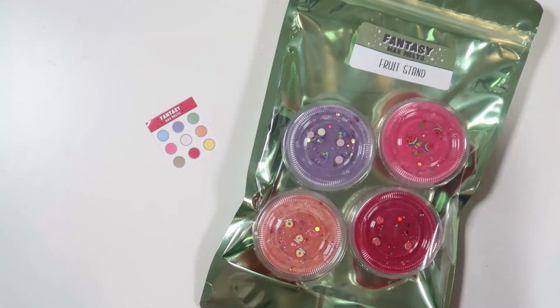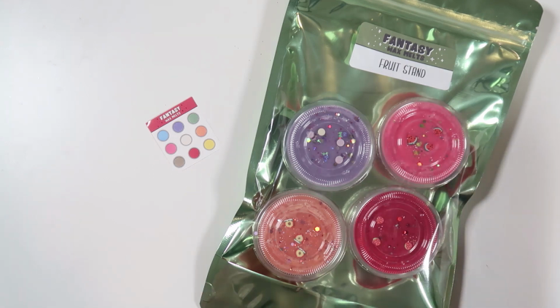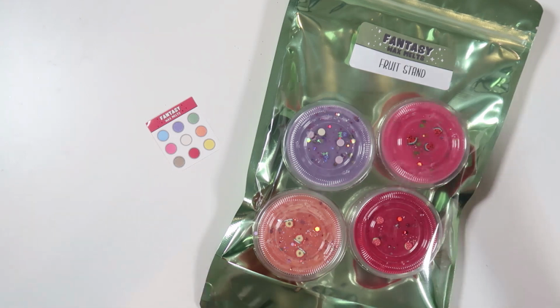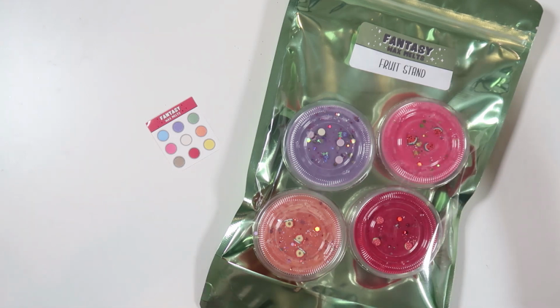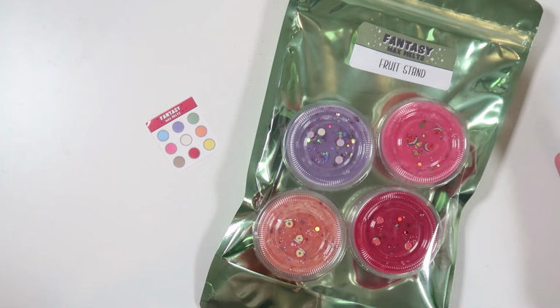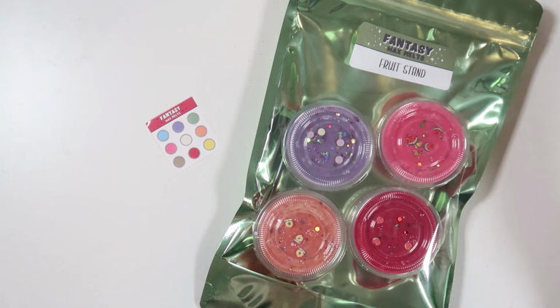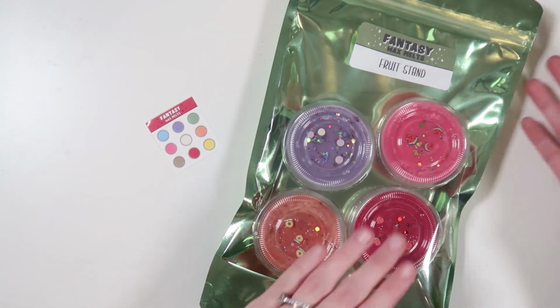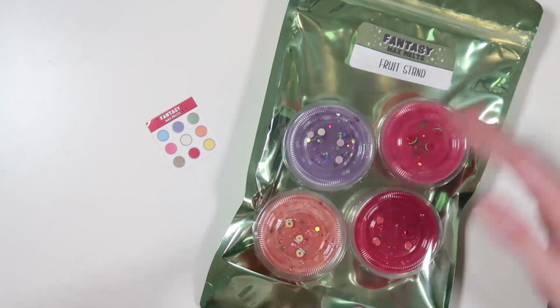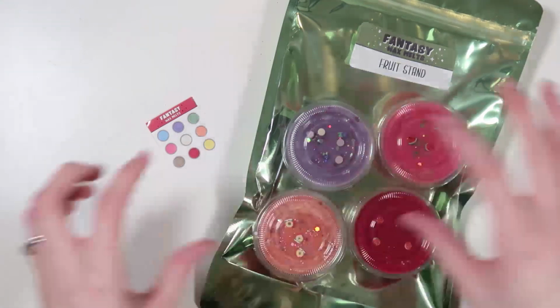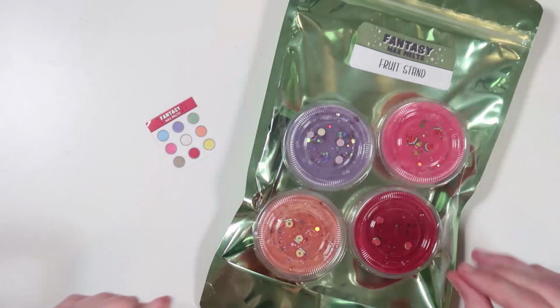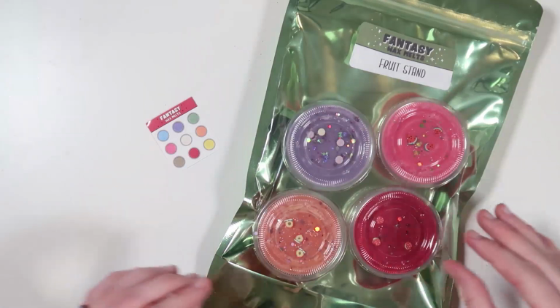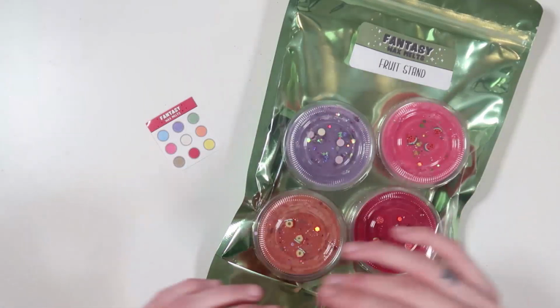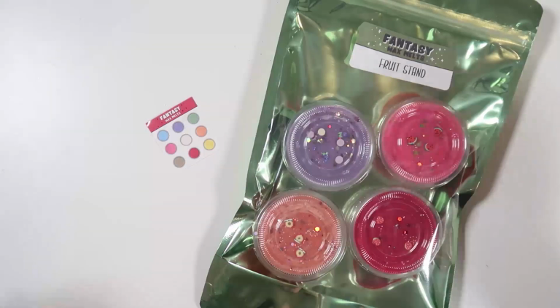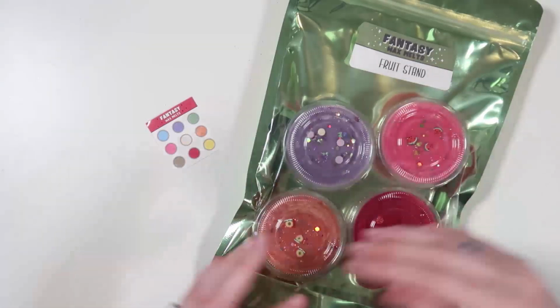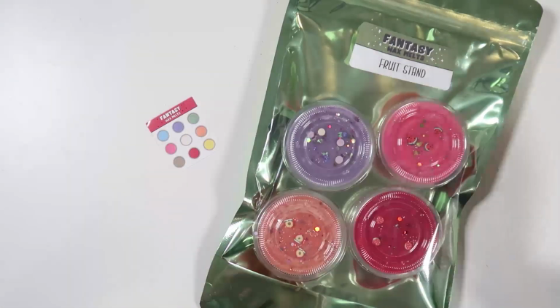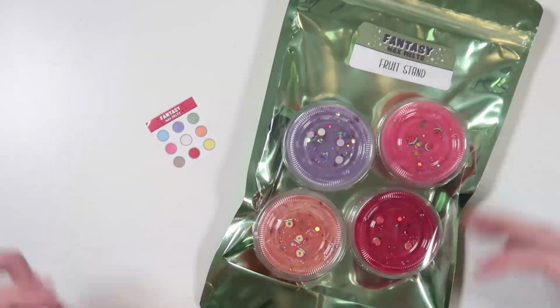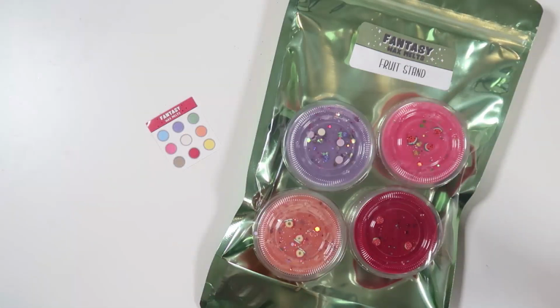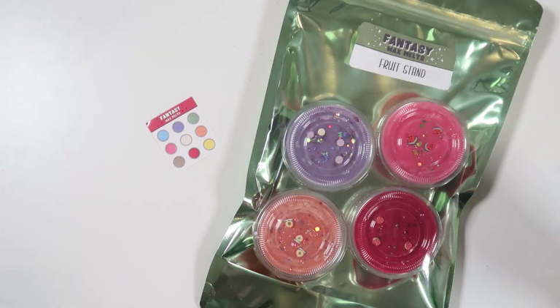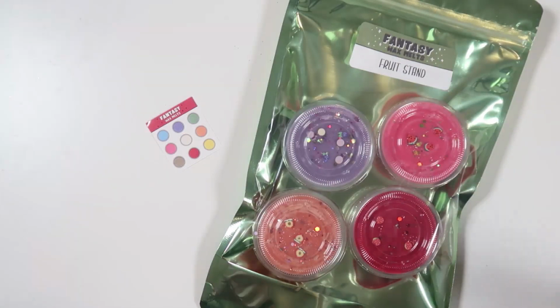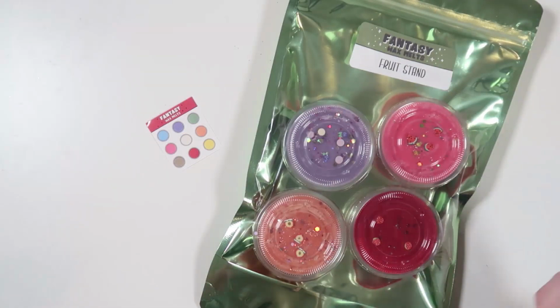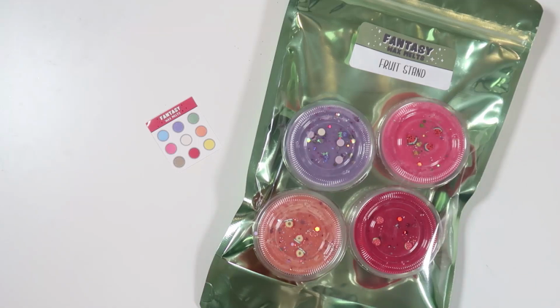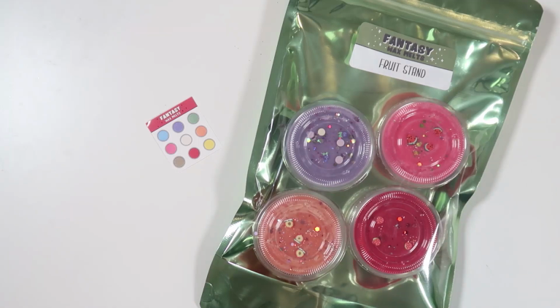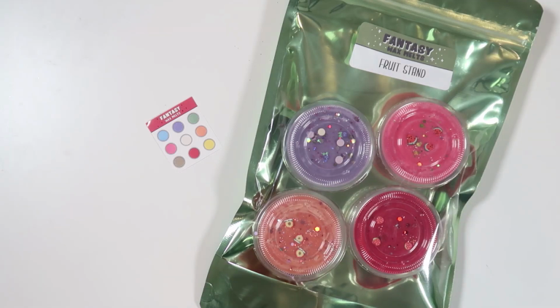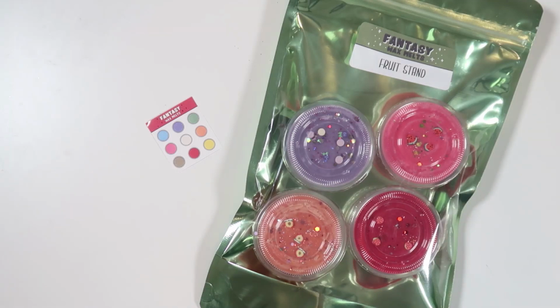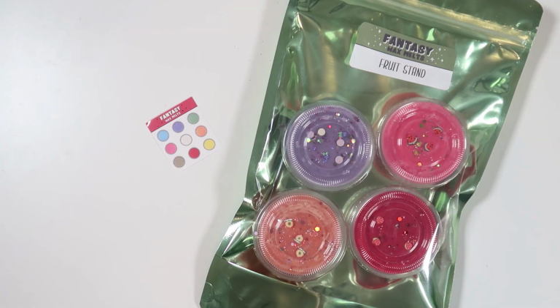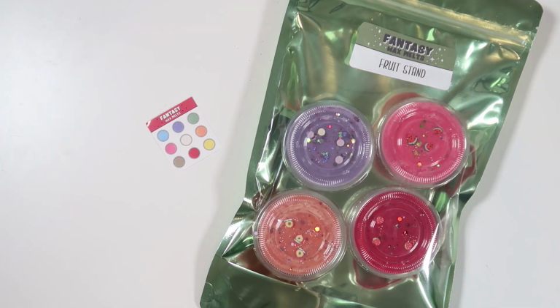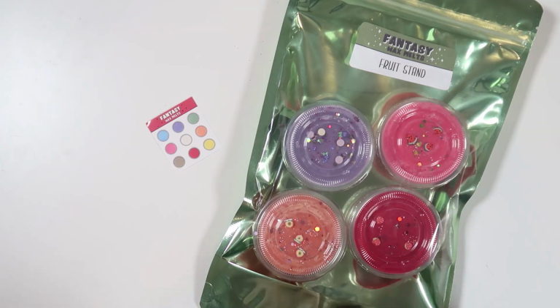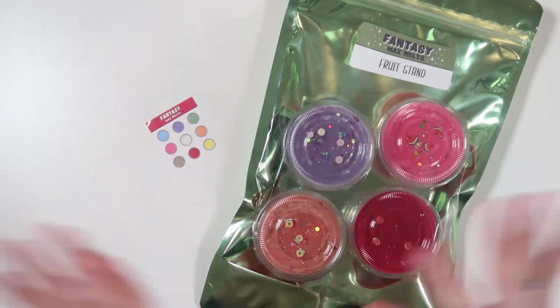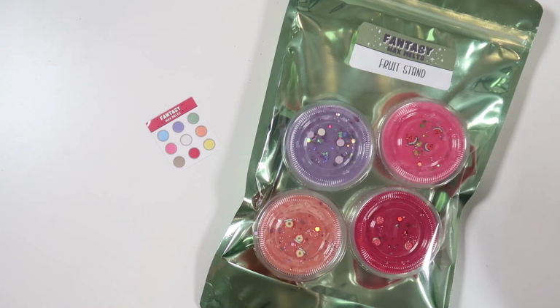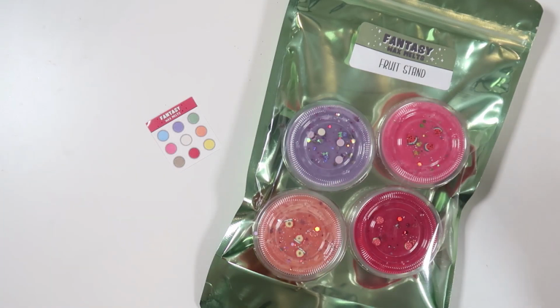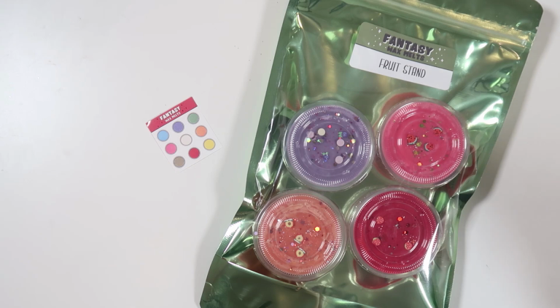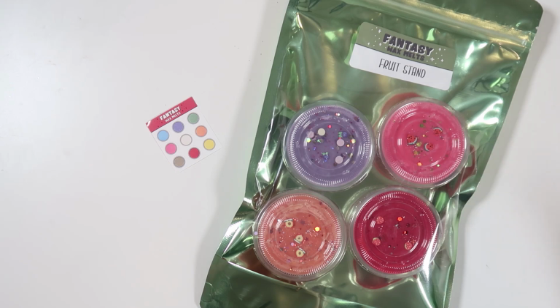So I decided to do sort of like a fruit stand or fruit-themed bundle and I thought it would be perfect. We're going into spring, these scents are really fresh and delicious, and I'm a huge sucker for food scents — fruits are no exception. So I'm very excited.